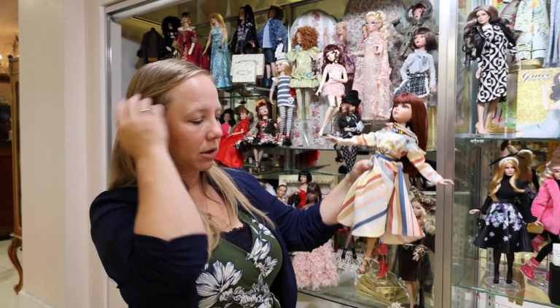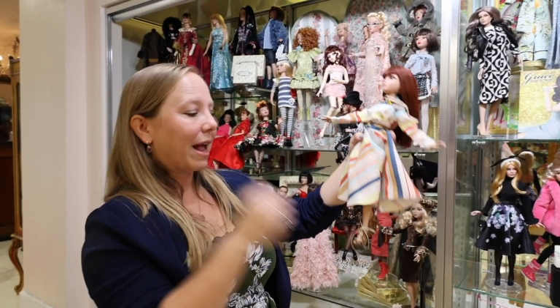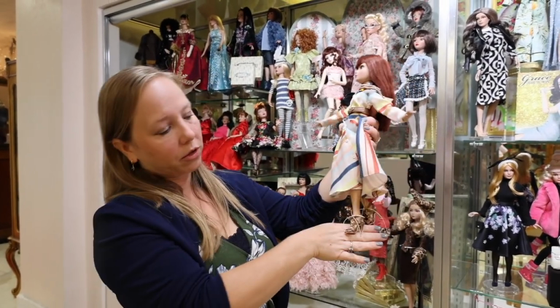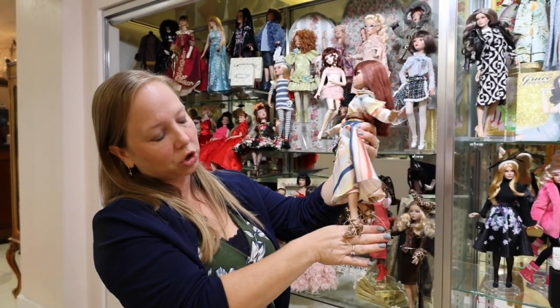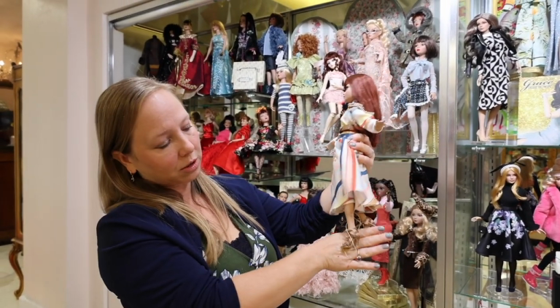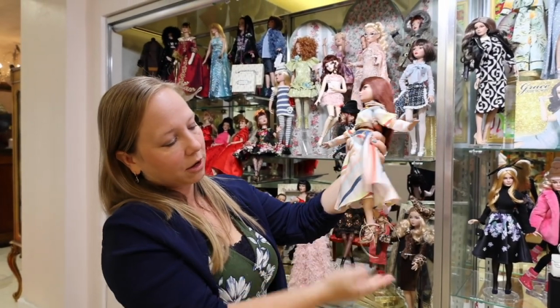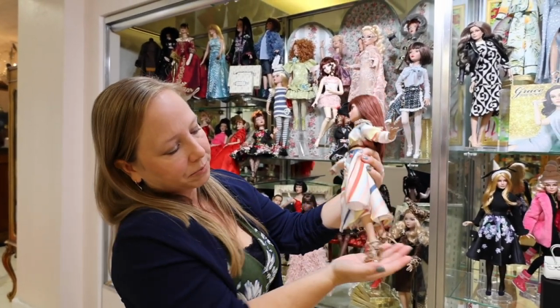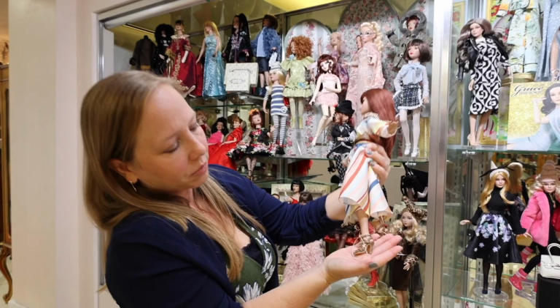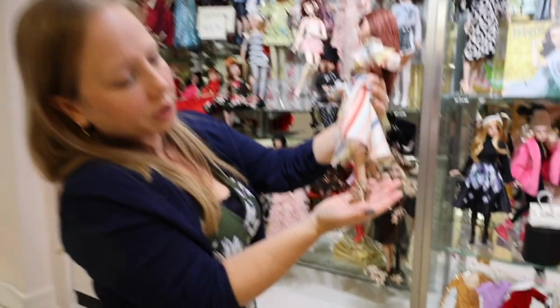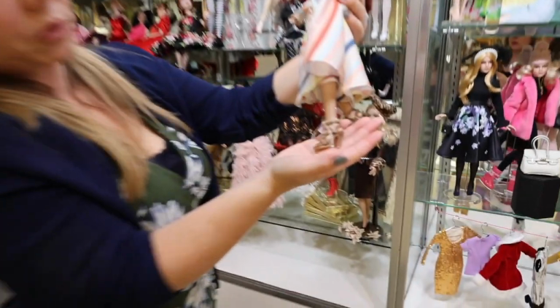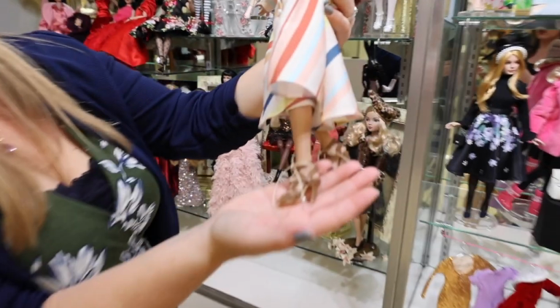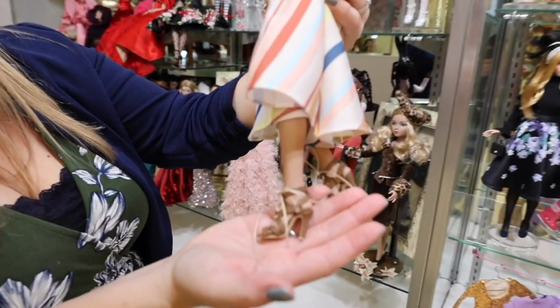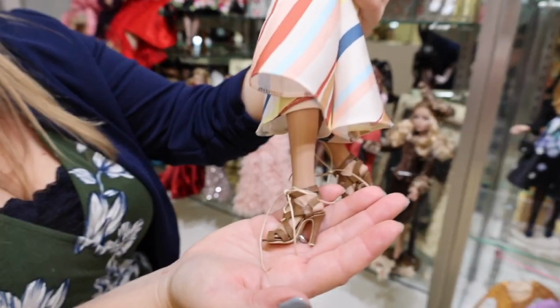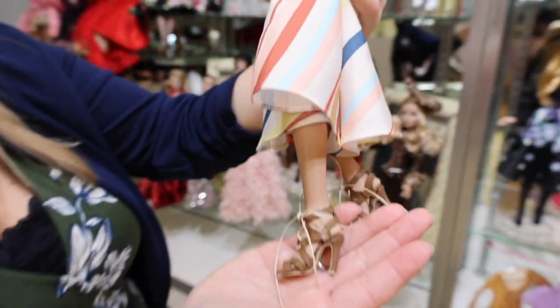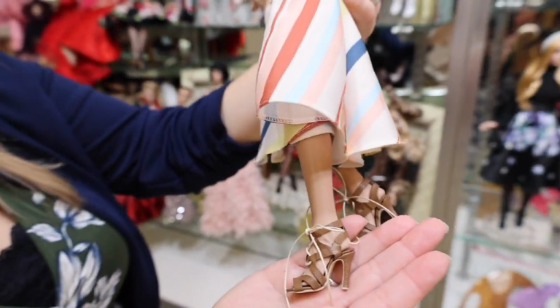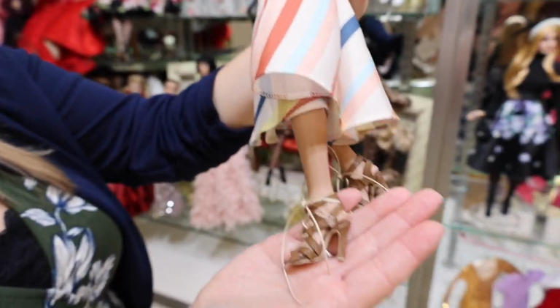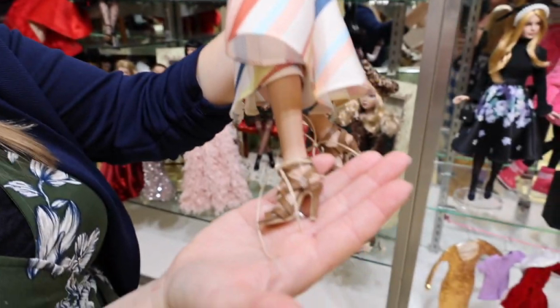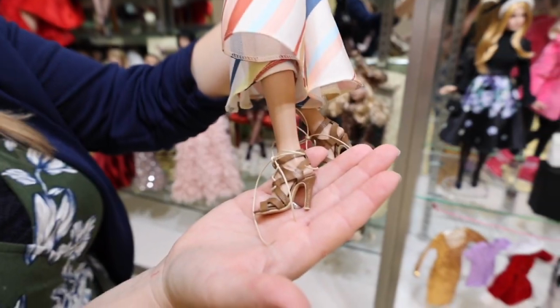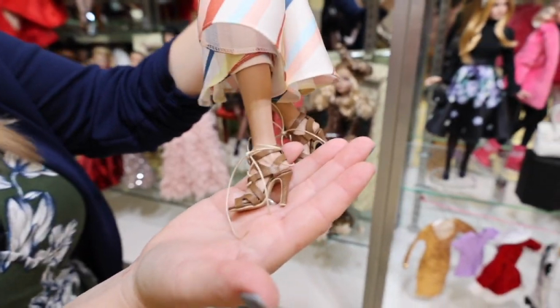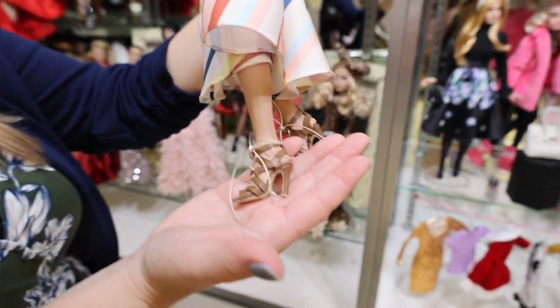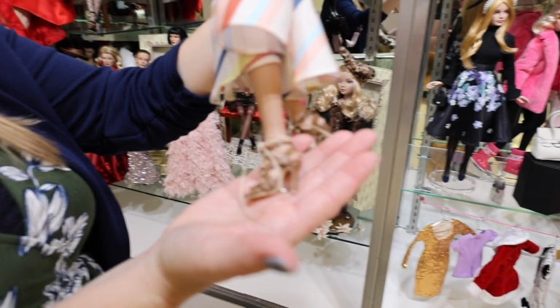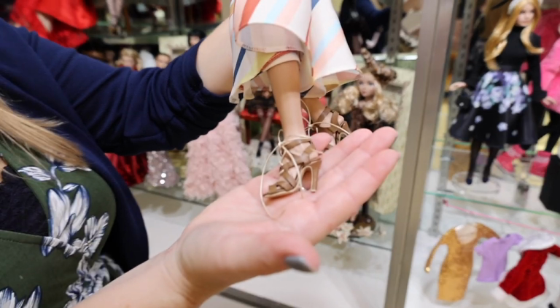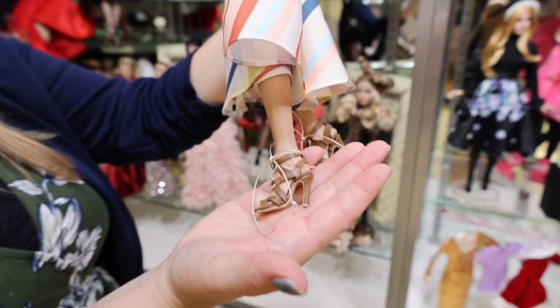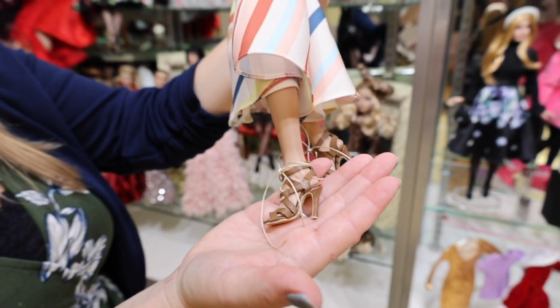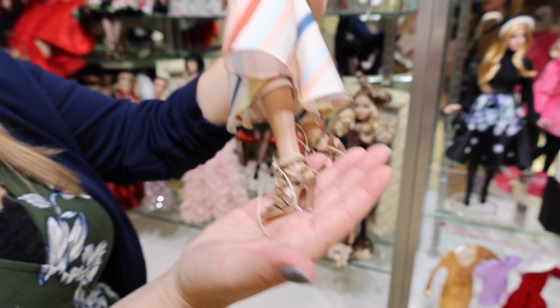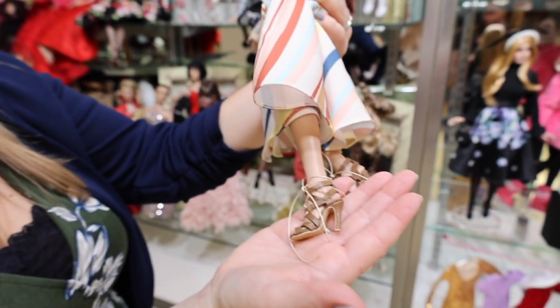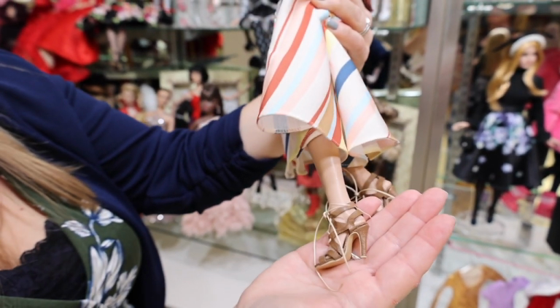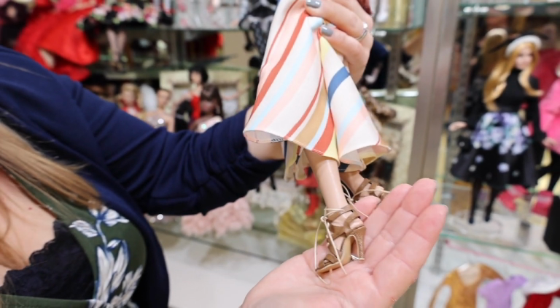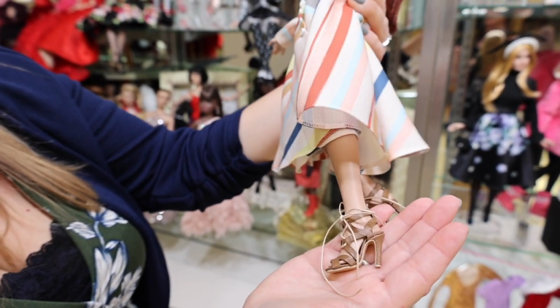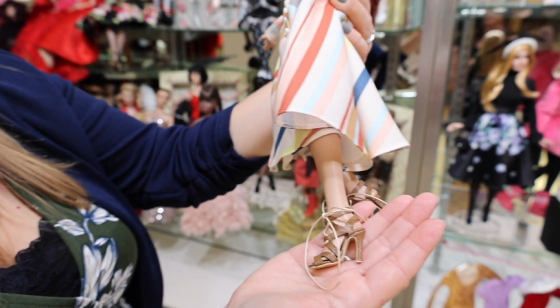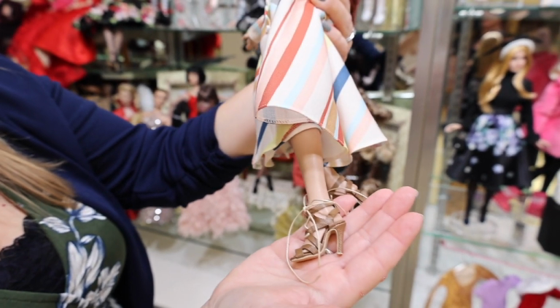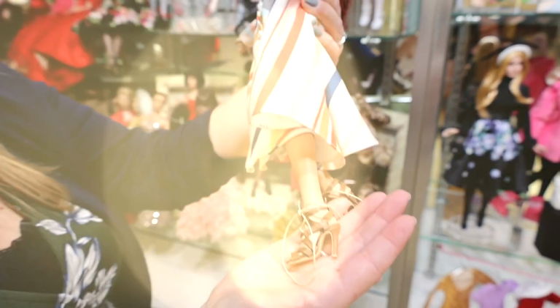The shoes themselves are this beautiful tan sandal — I wouldn't call it tan exactly, maybe like a cafe con leche. So gorgeous, and they're going to go with a lot of other things too.